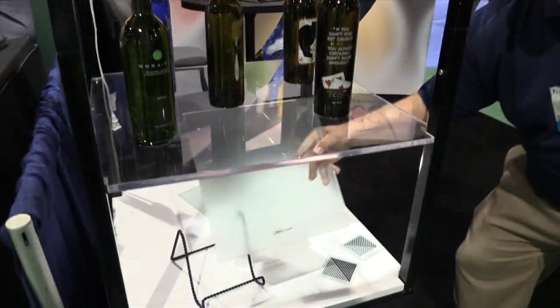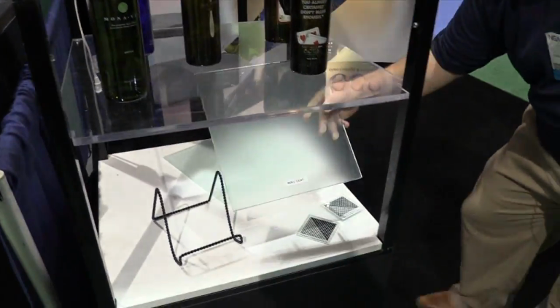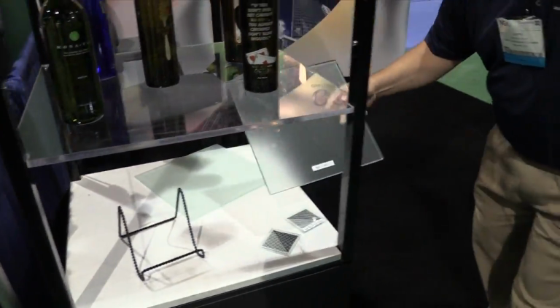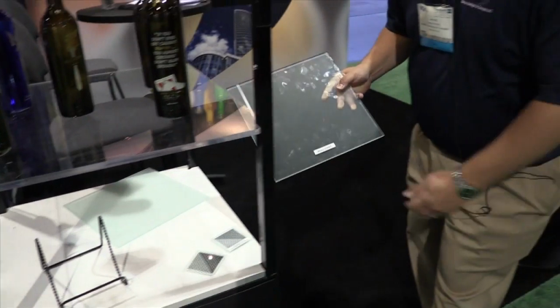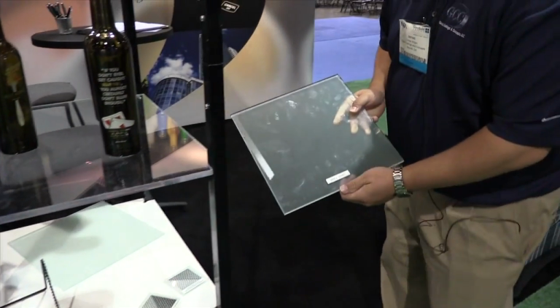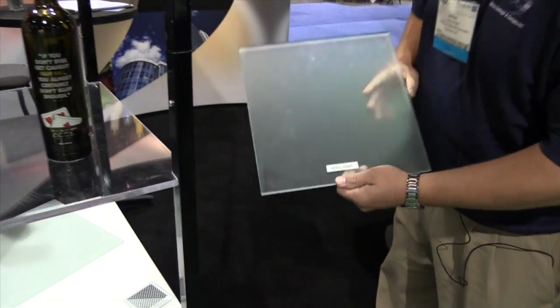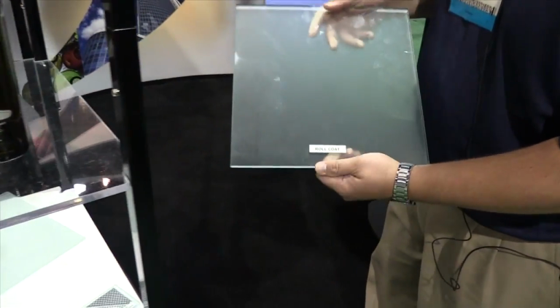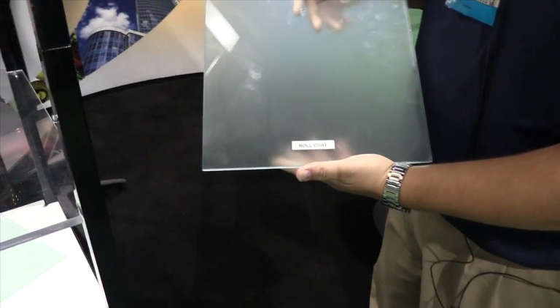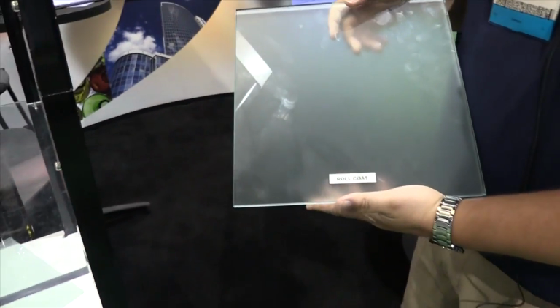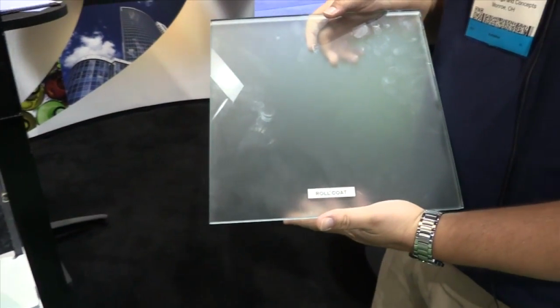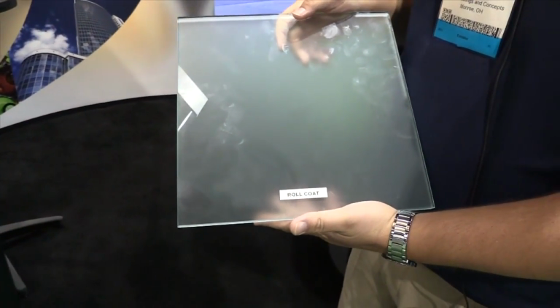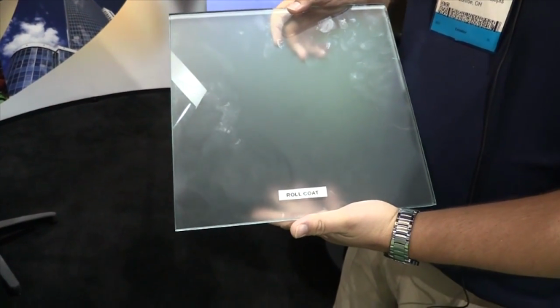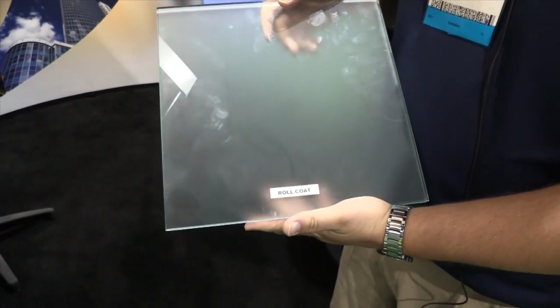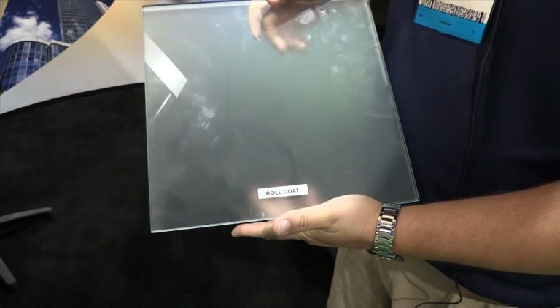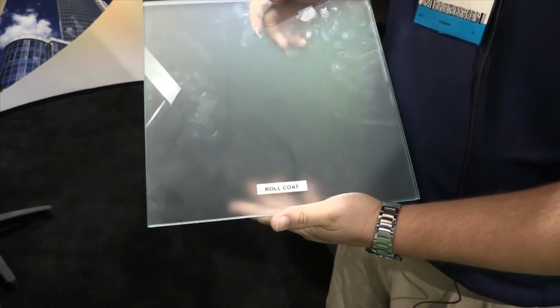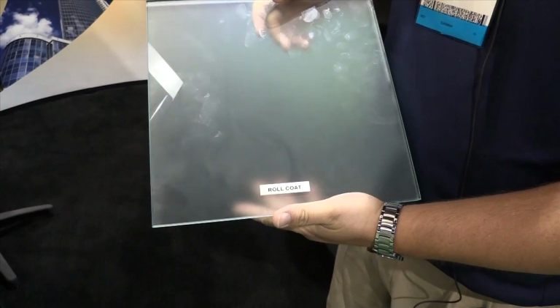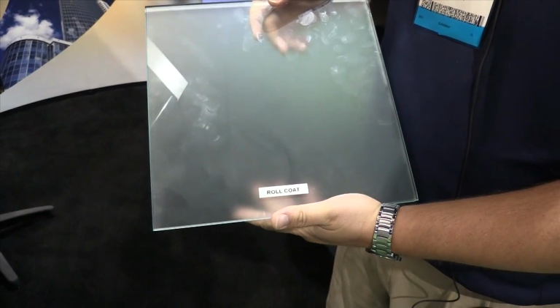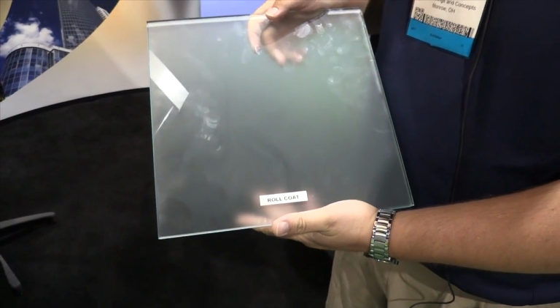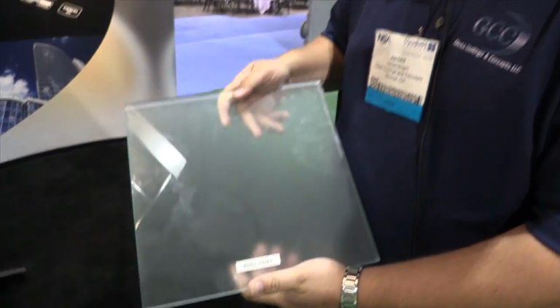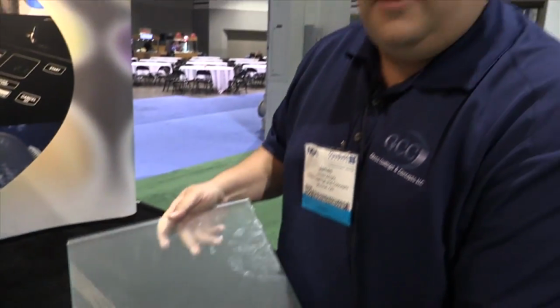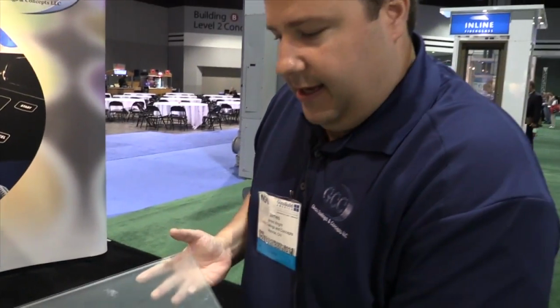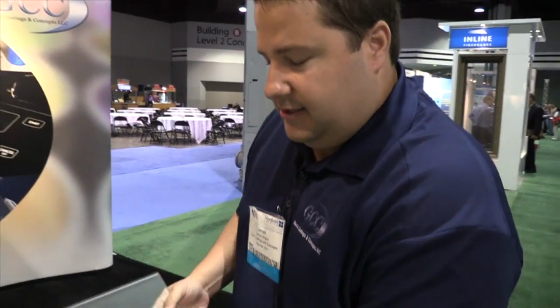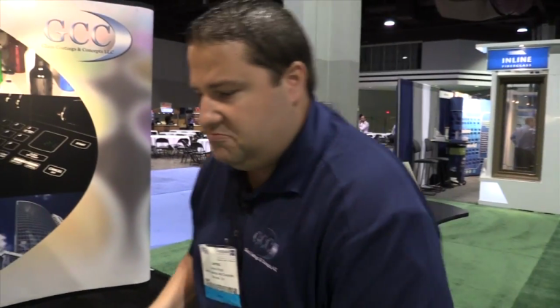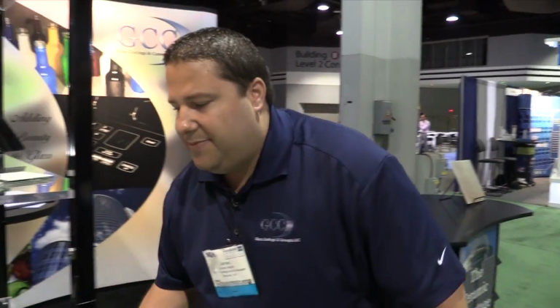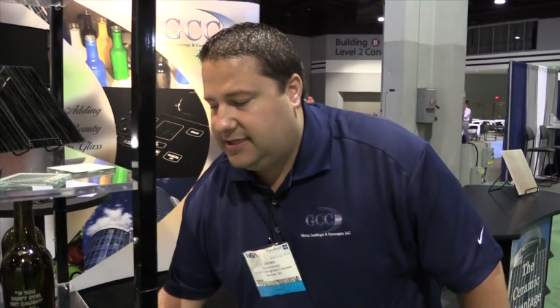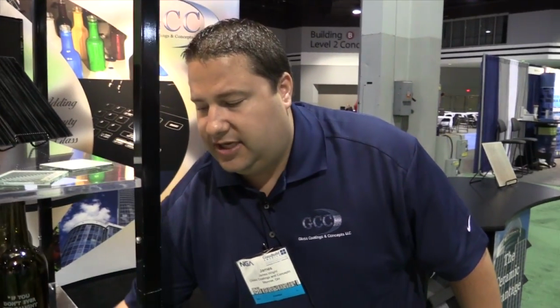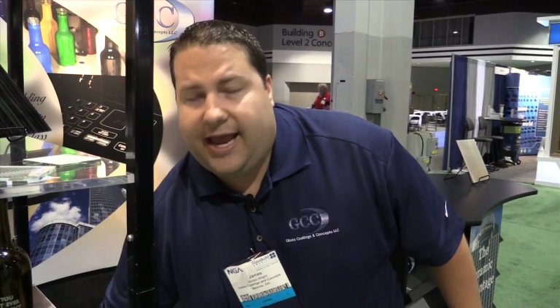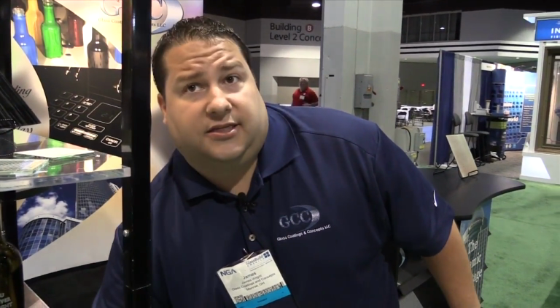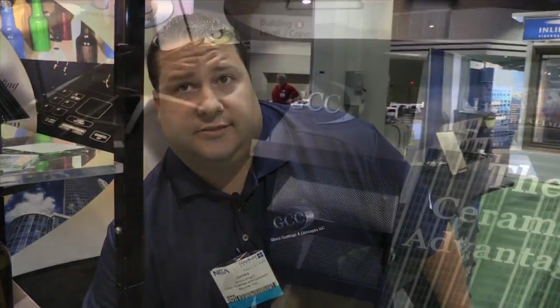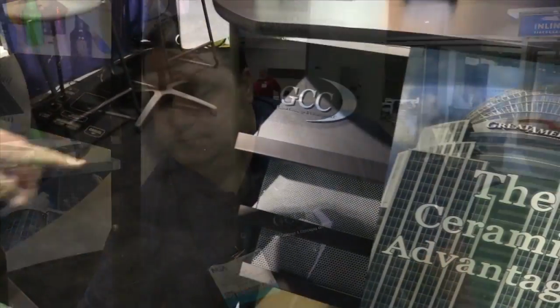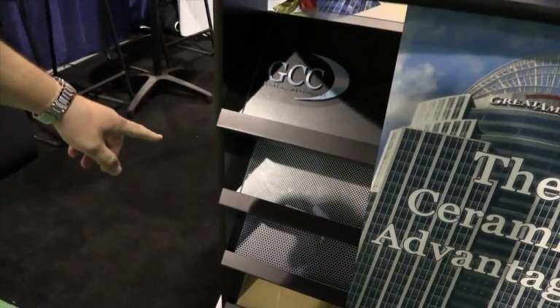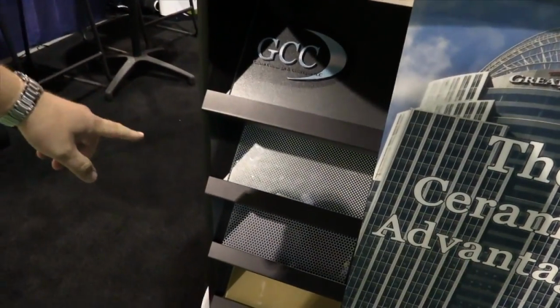I'll show you our ceramic acid etched glass. This is applied either by roll coater or screen printed, and it imitates the chemically acid etched glass. This is the screen print.